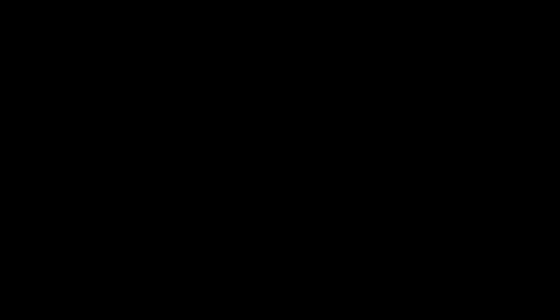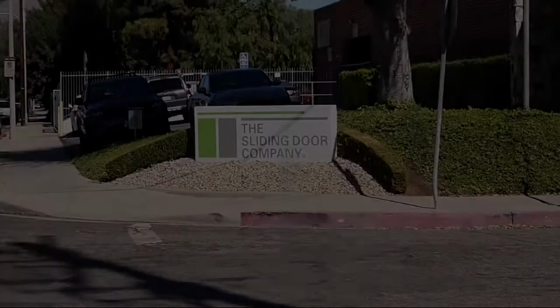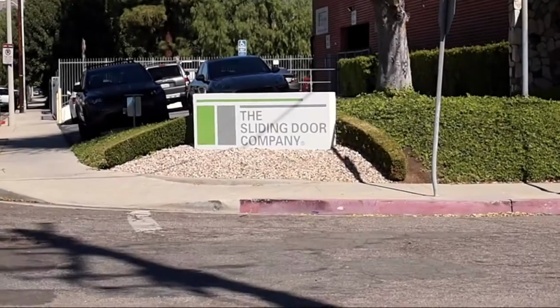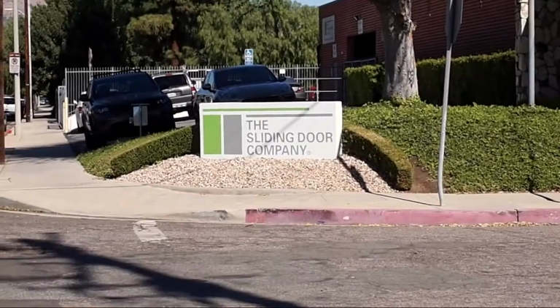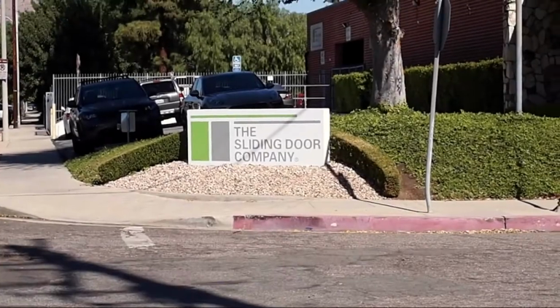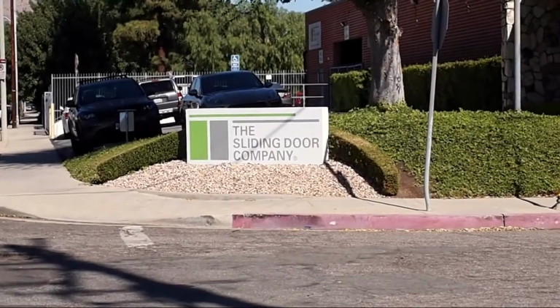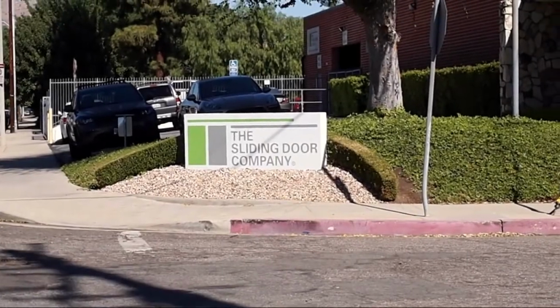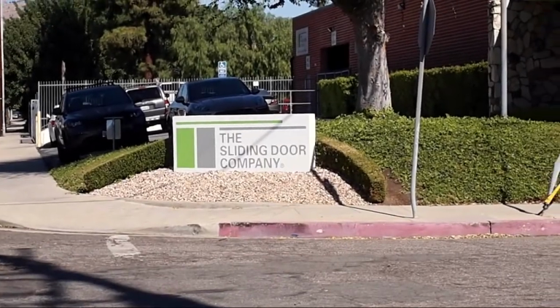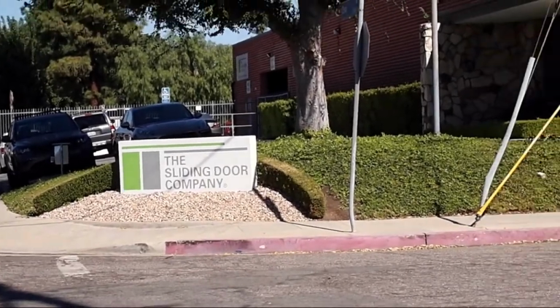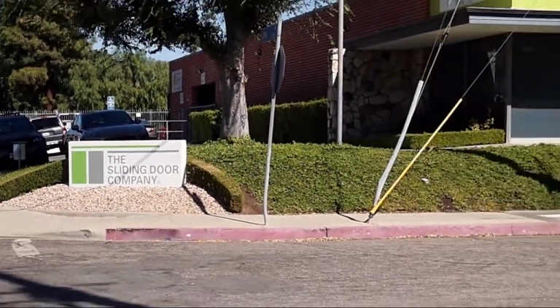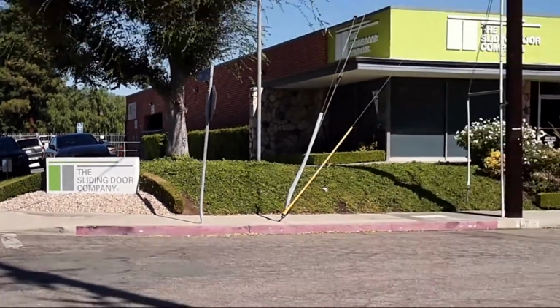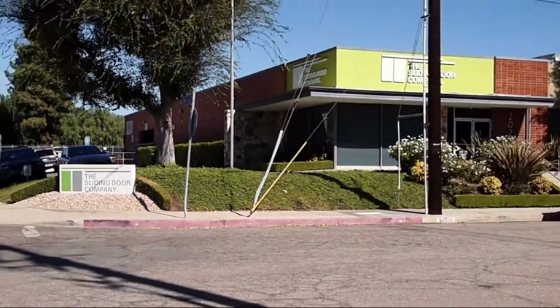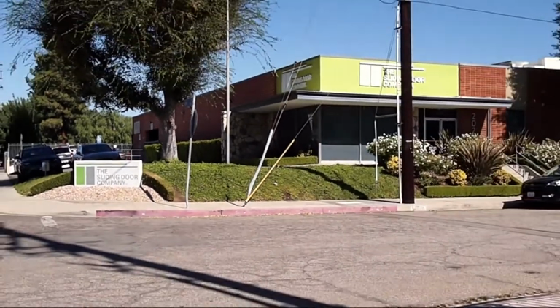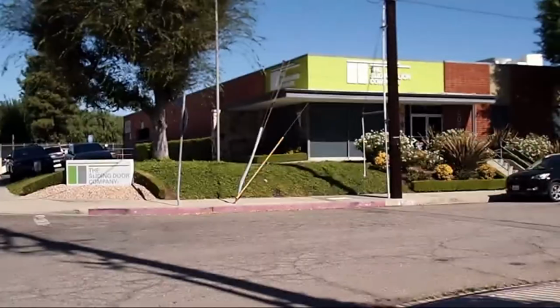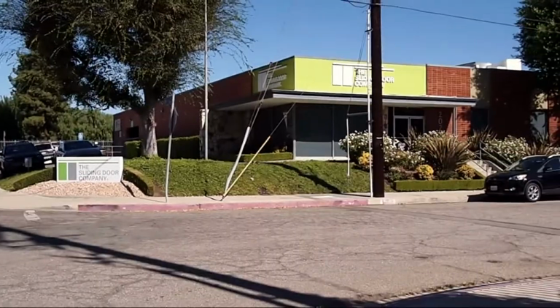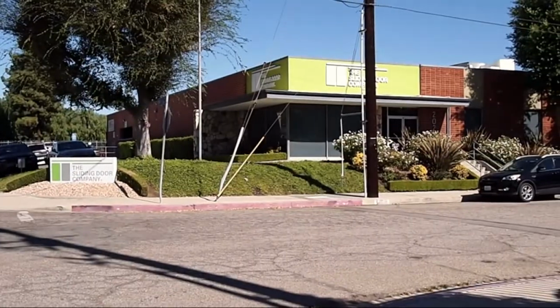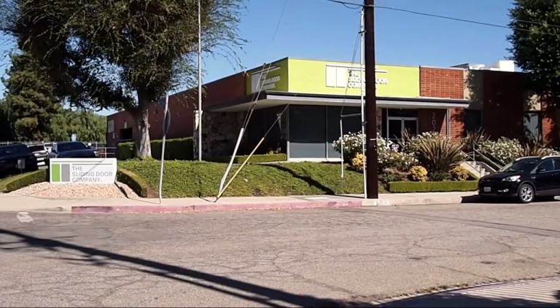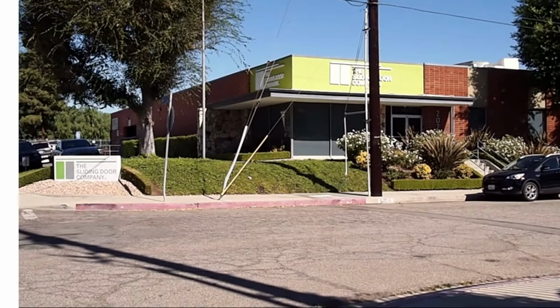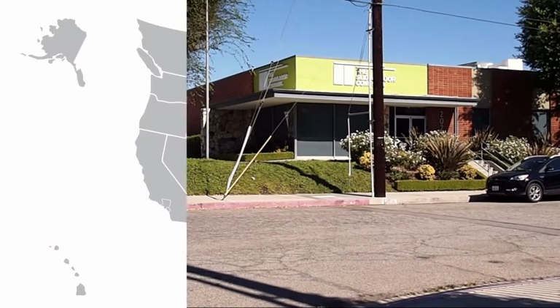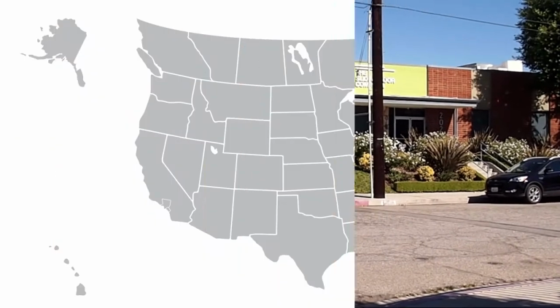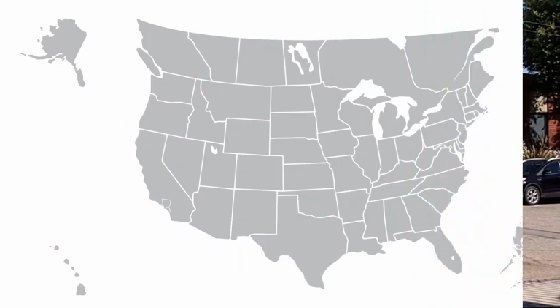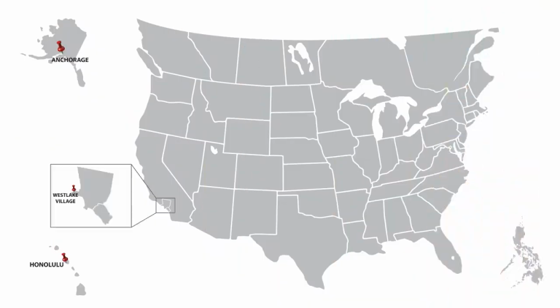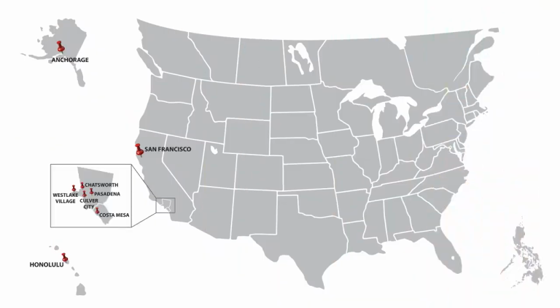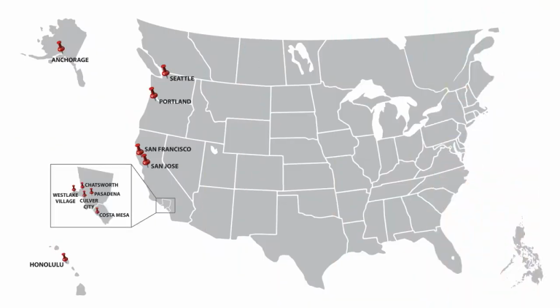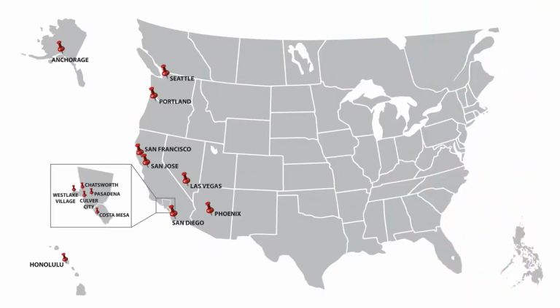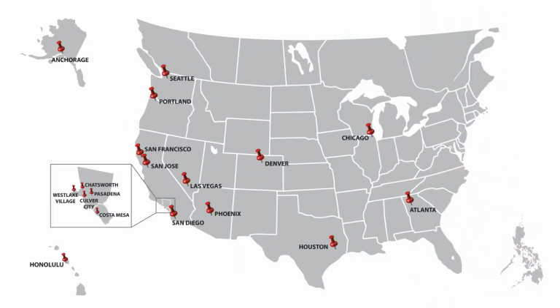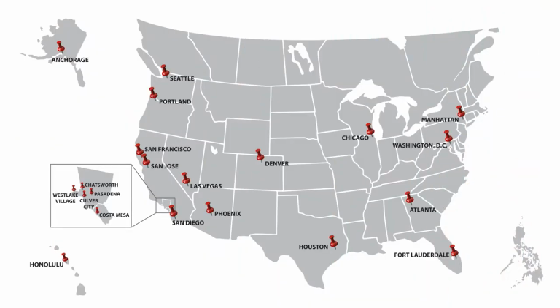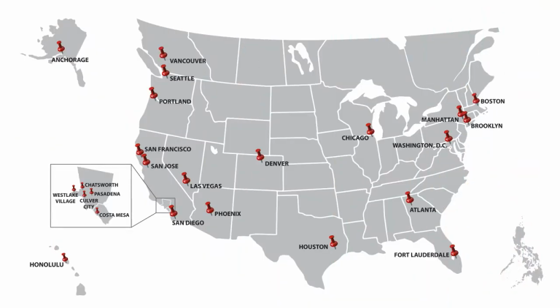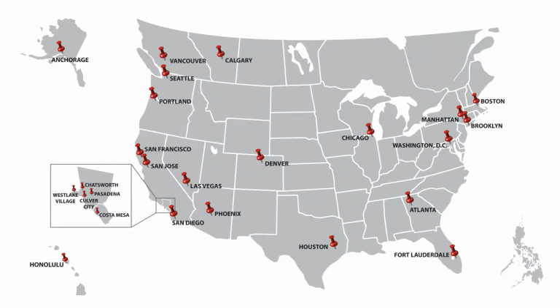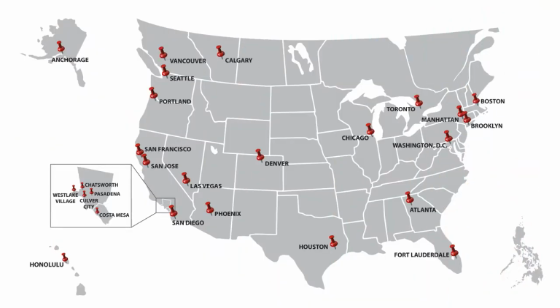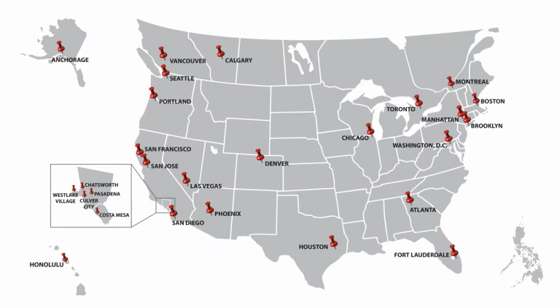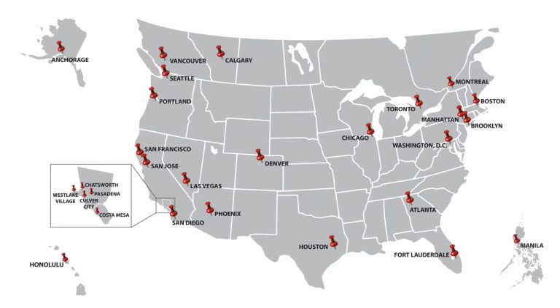Welcome to The Sliding Door Company. This is our corporate headquarters in sunny Chatsworth, California. Right now we have 28 showrooms across America, Canada, and the Philippines.